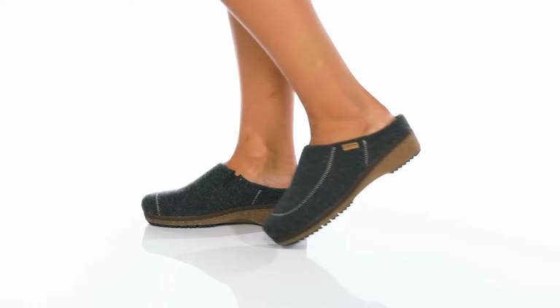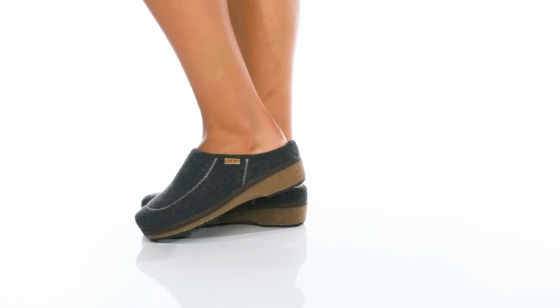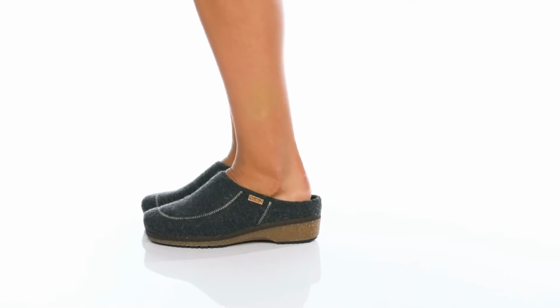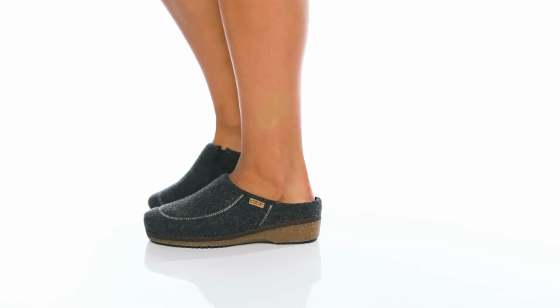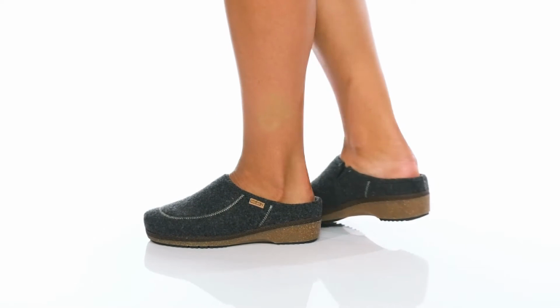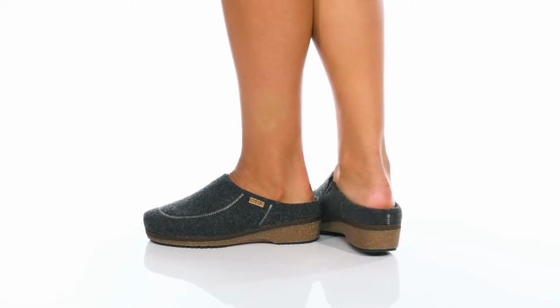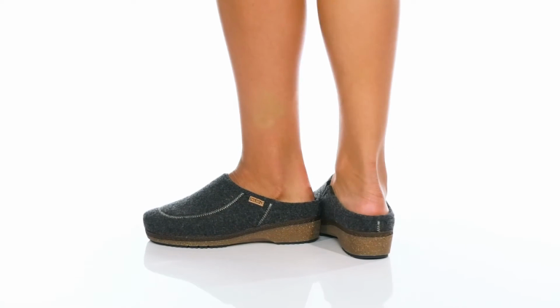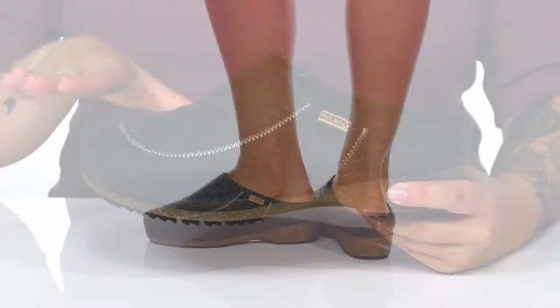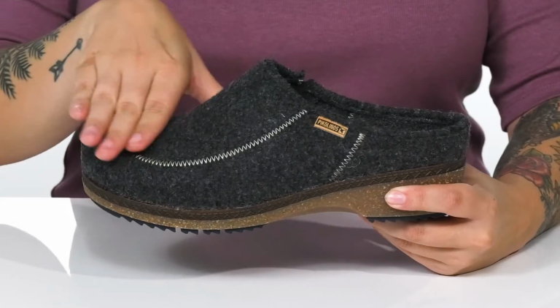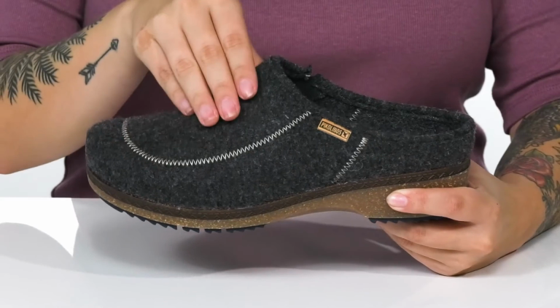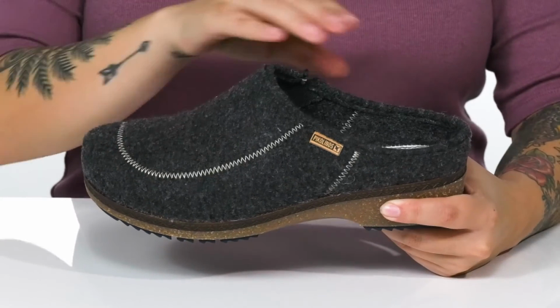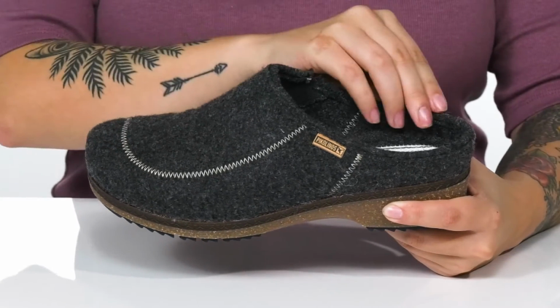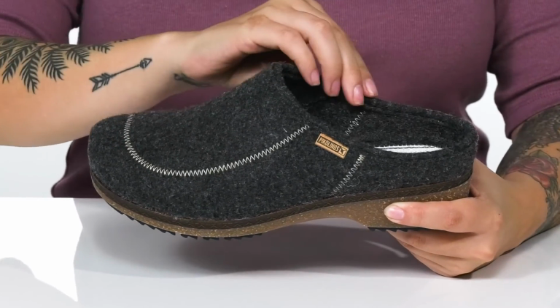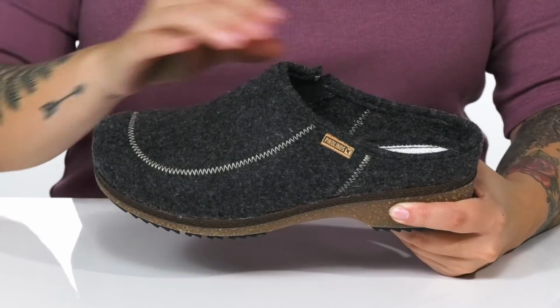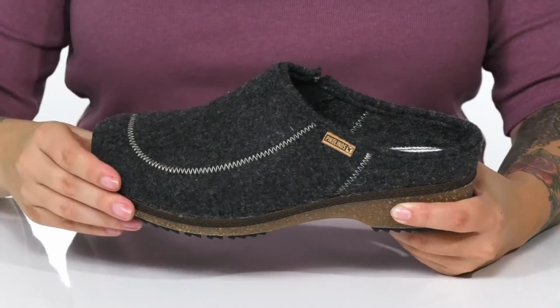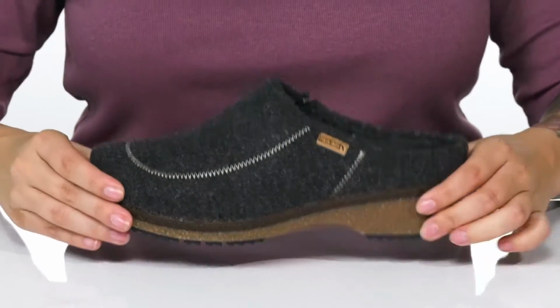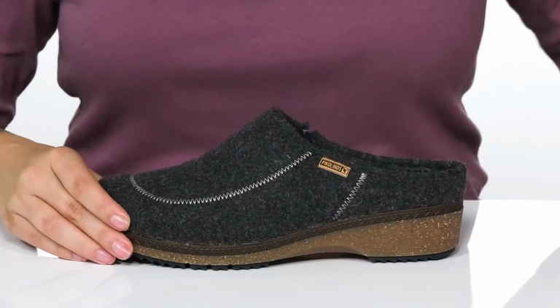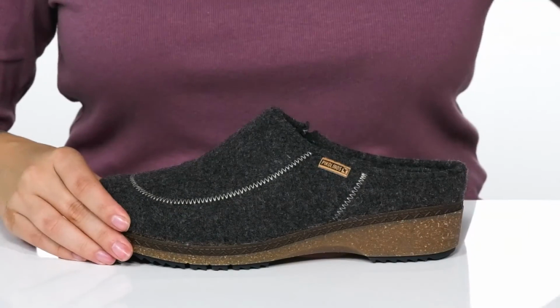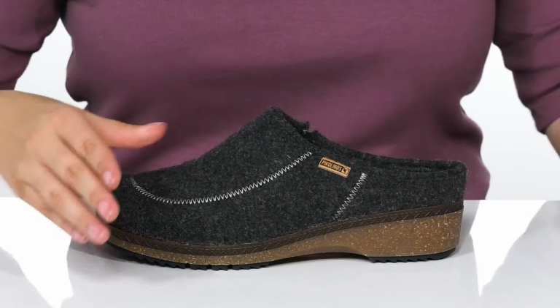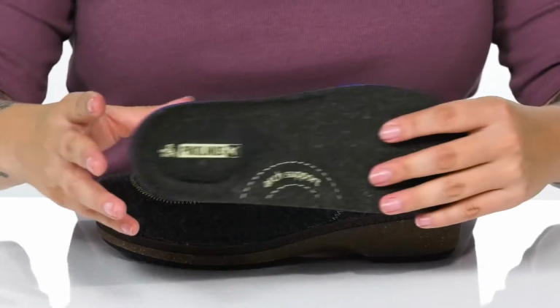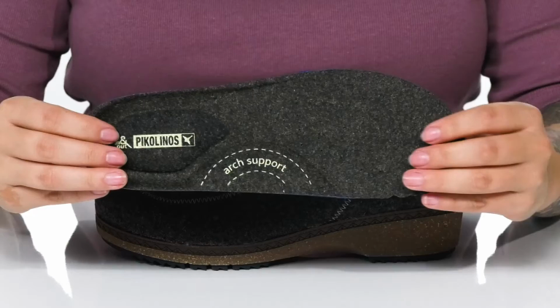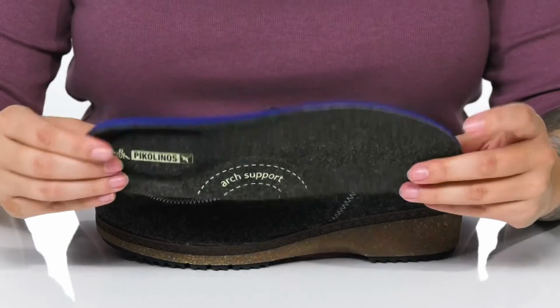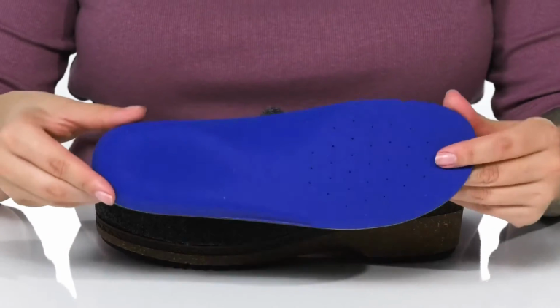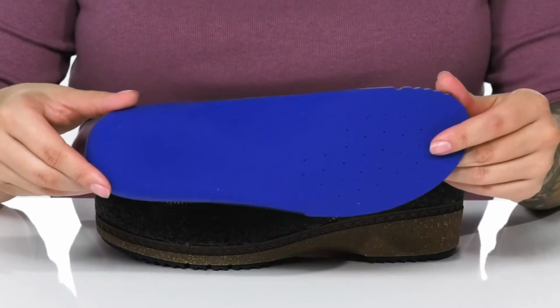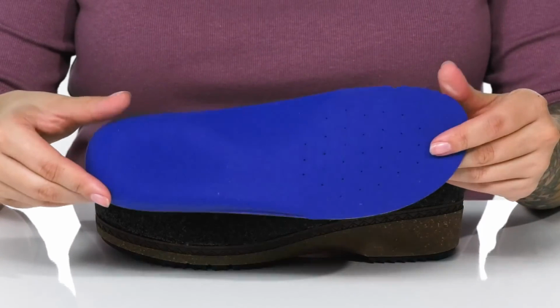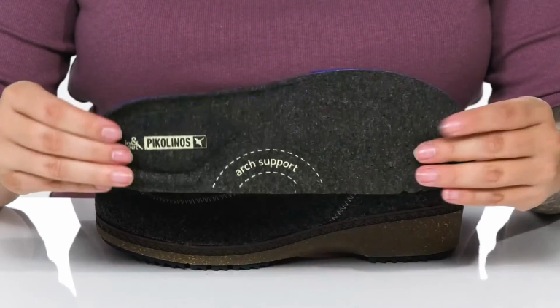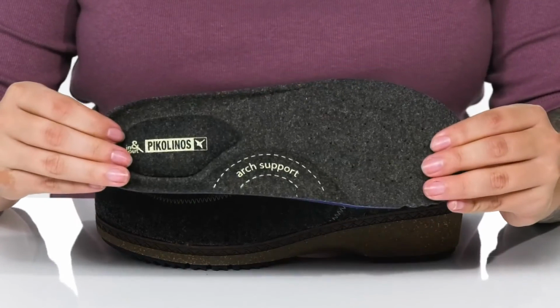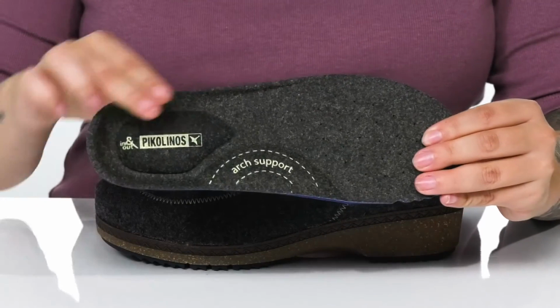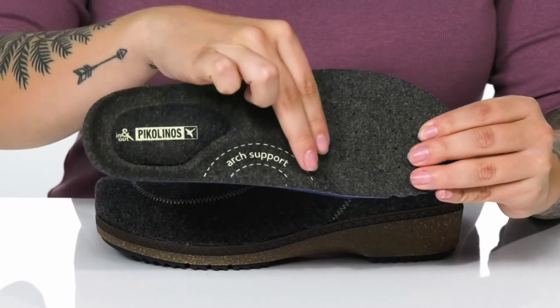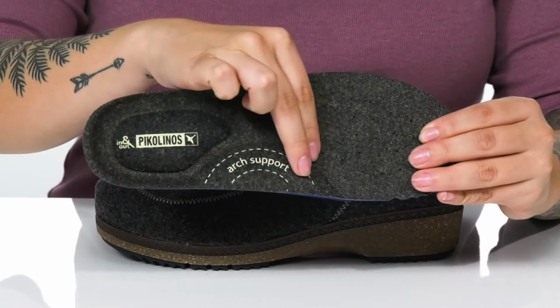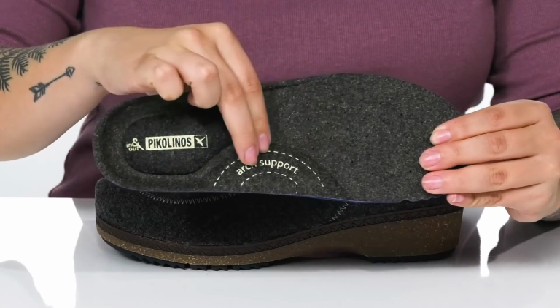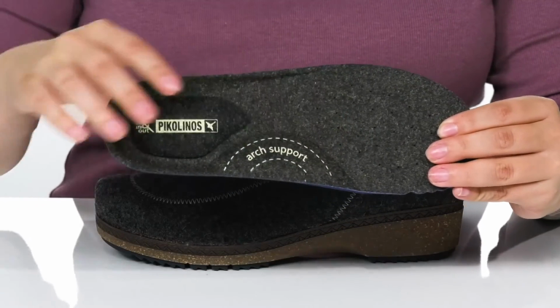Give your style a lift while wearing these clogs. They have a textile upper with a textile inner lining. They also come with a removable insole that has perforations for added breathability, and it's also going to give you arch support.